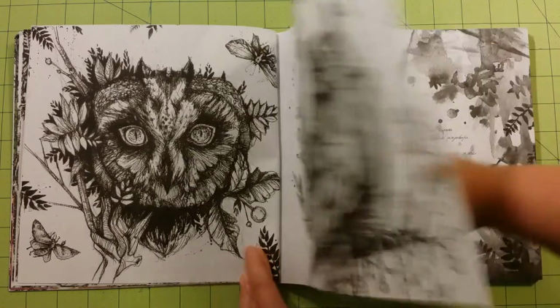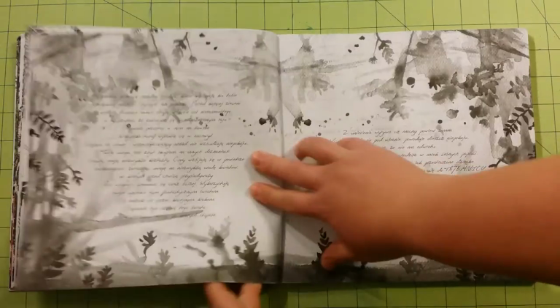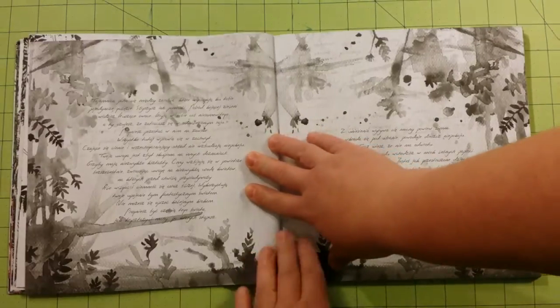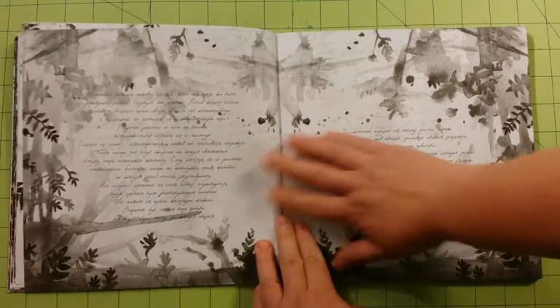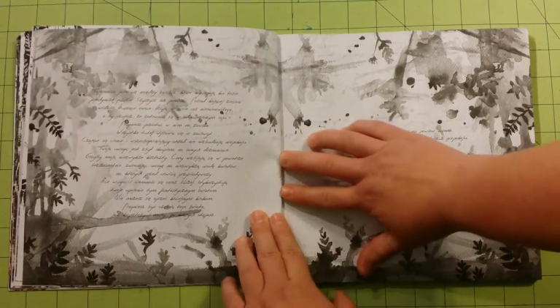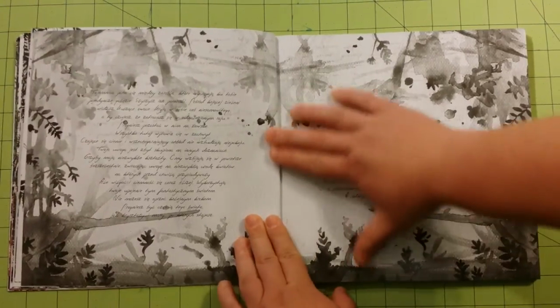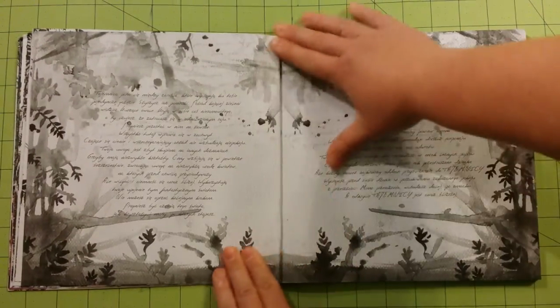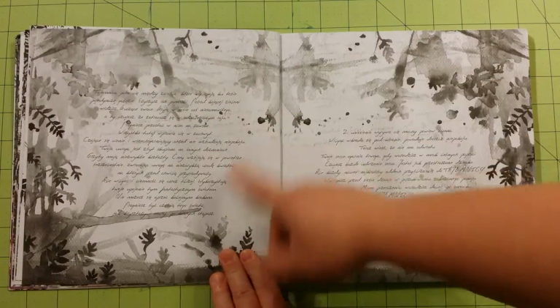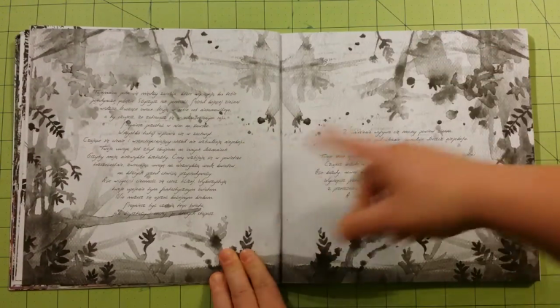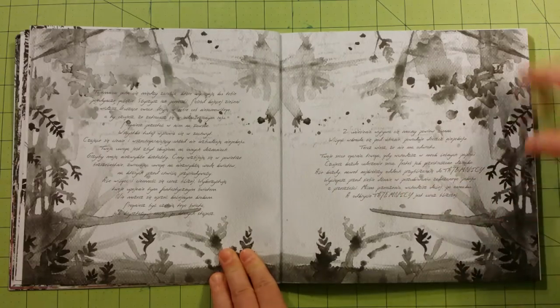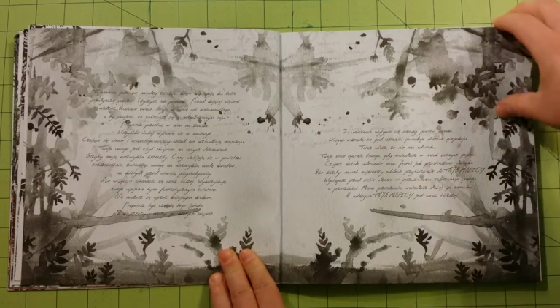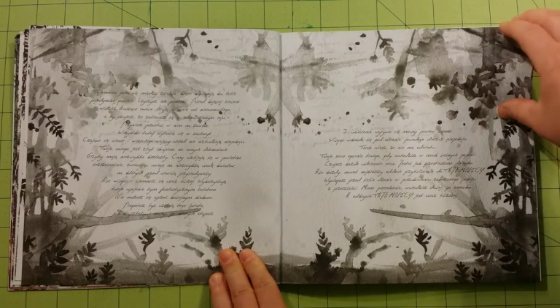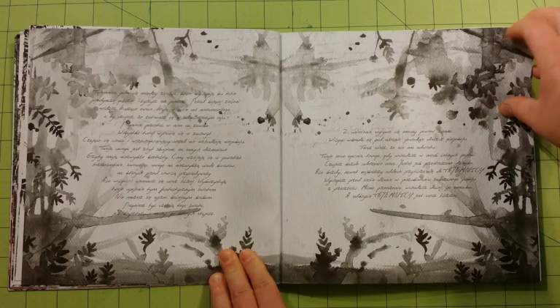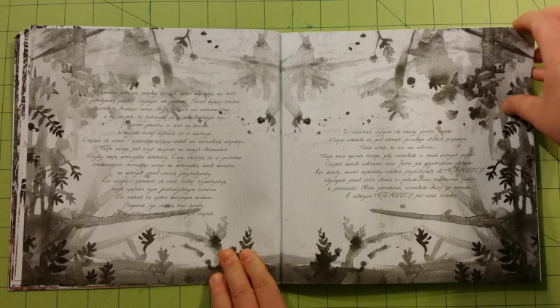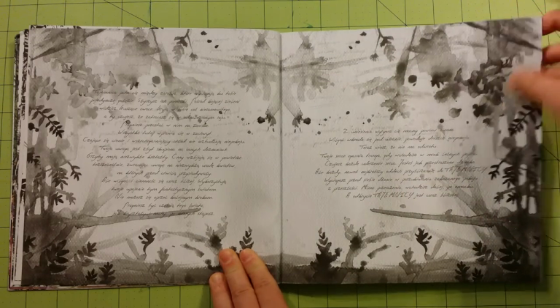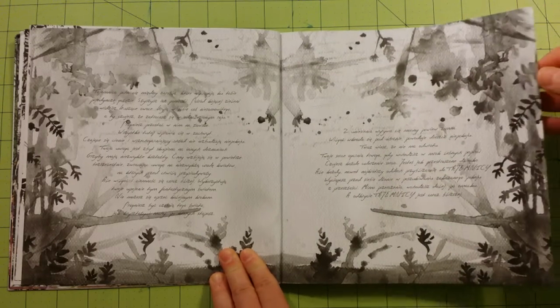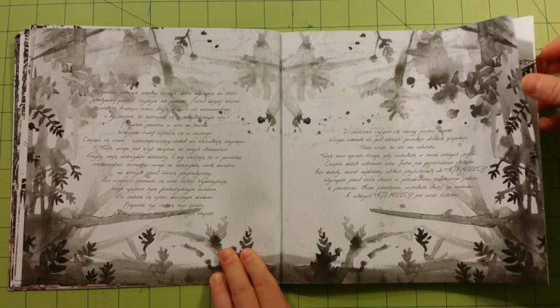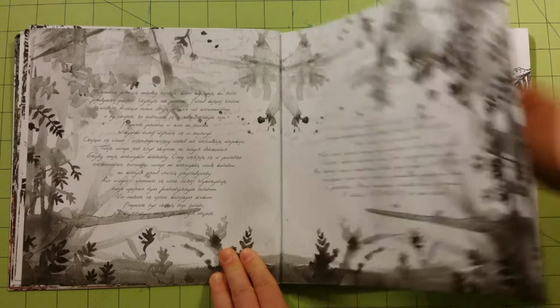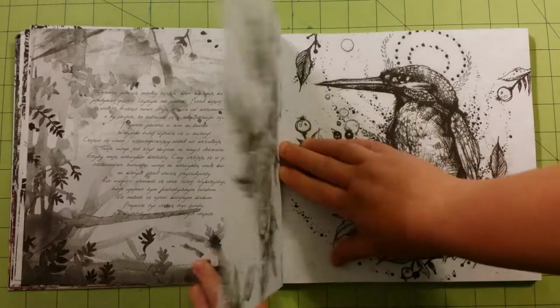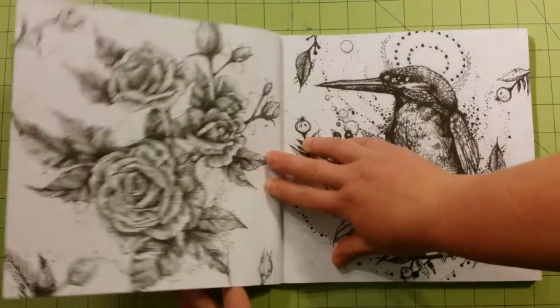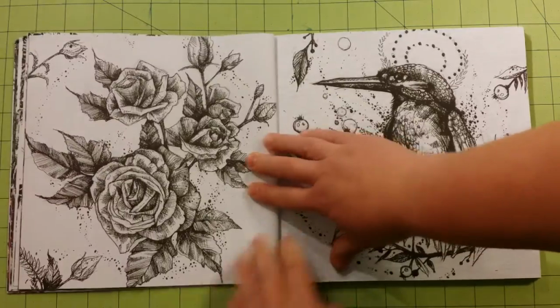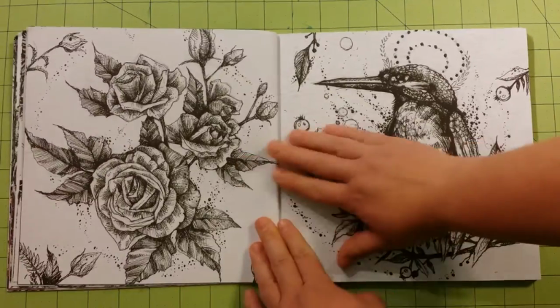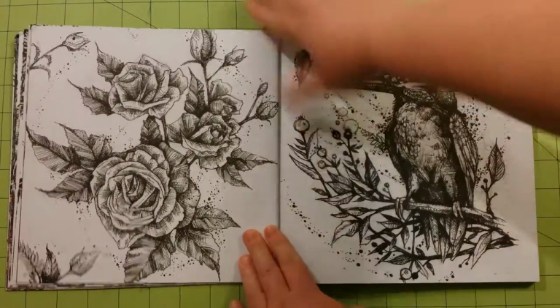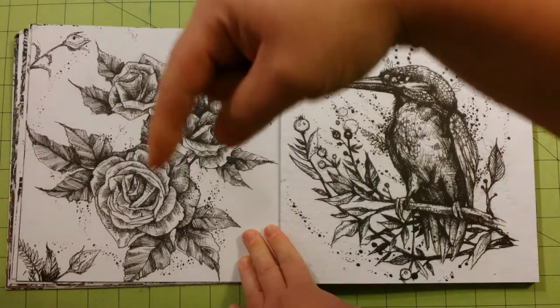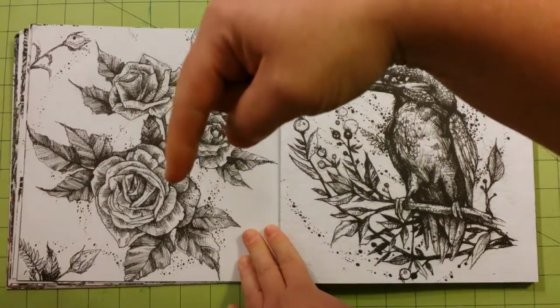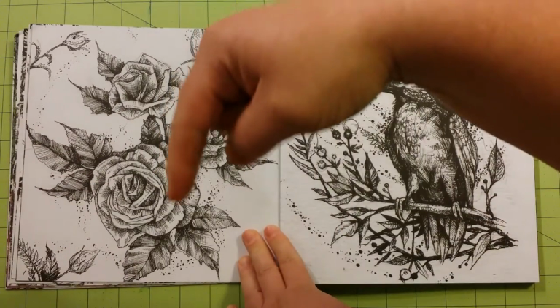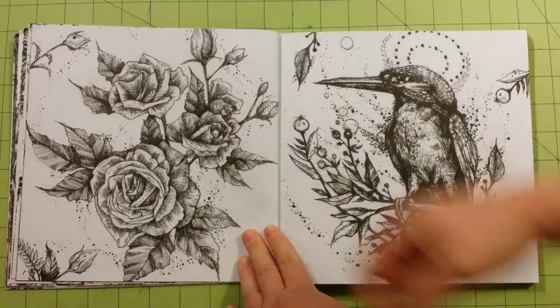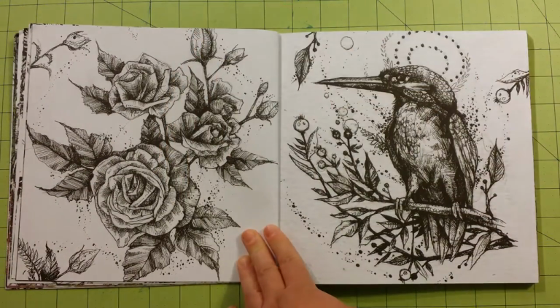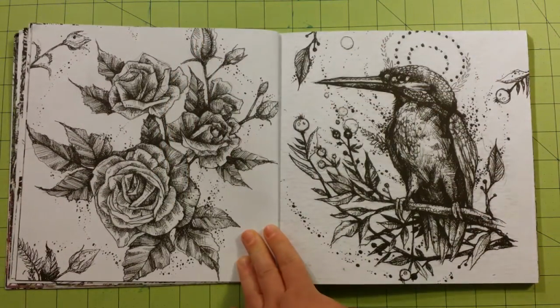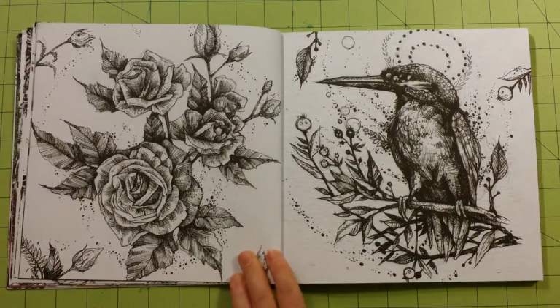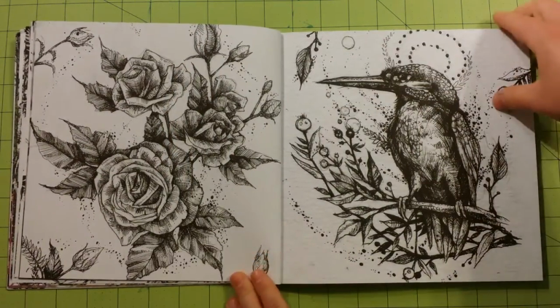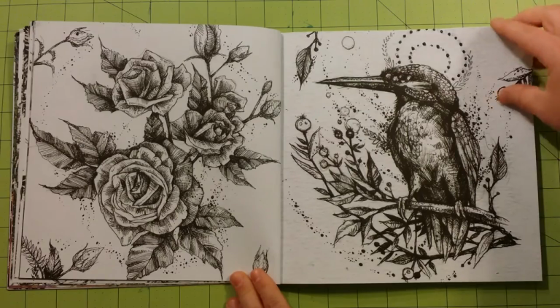Just some really neat imagery in here, and I can't wait to figure out what all the words say. I think that's going to be really cool. If you know what the words say, leave me a comment down below and tell me what it says.